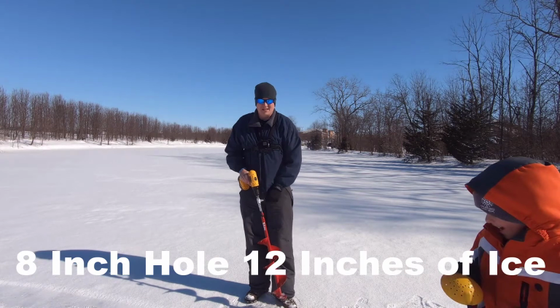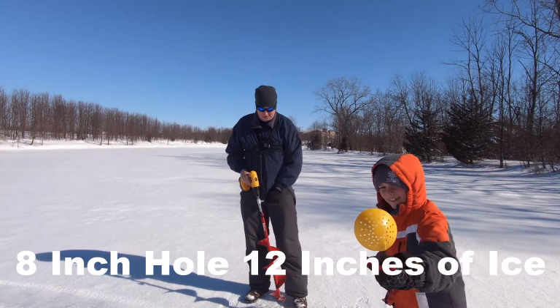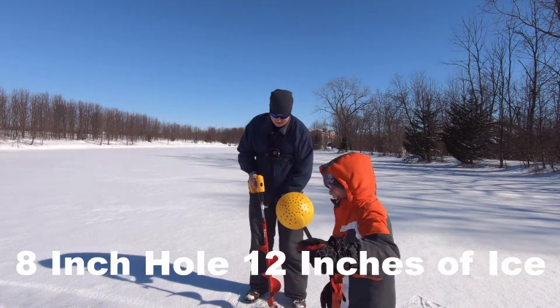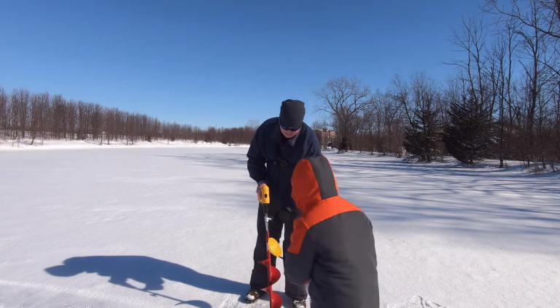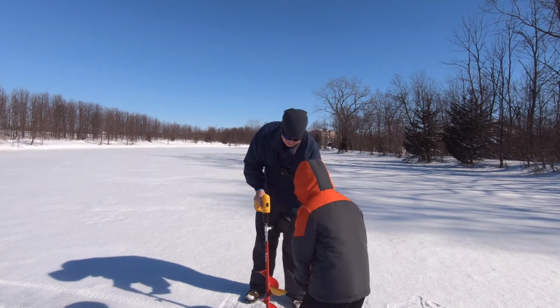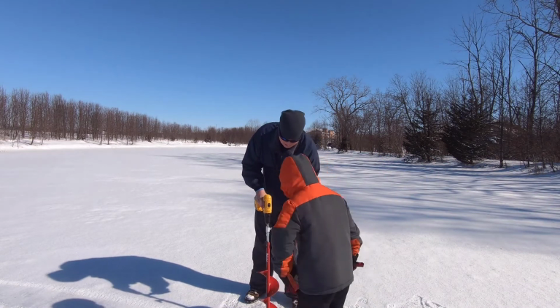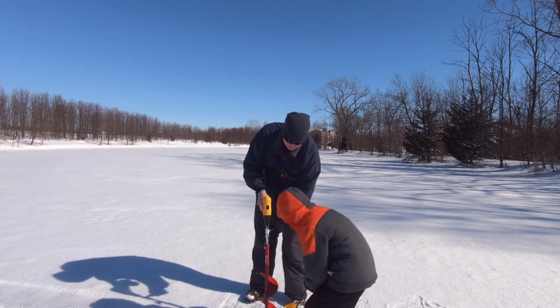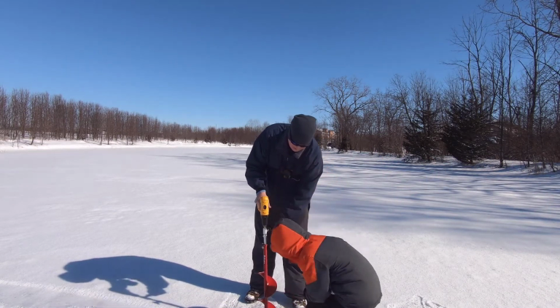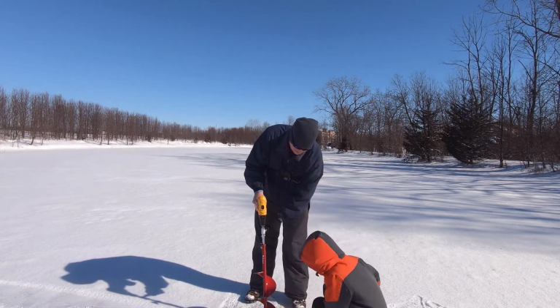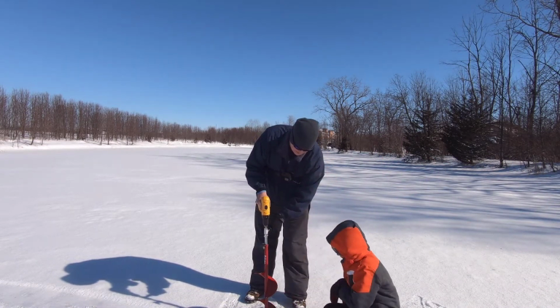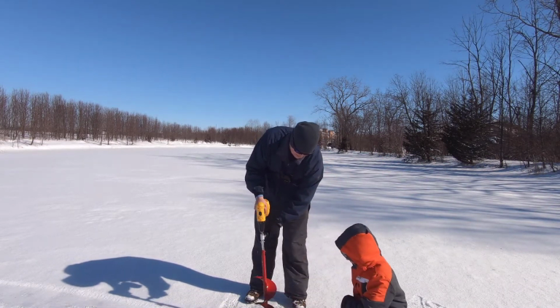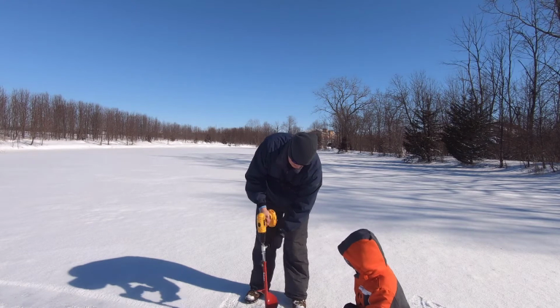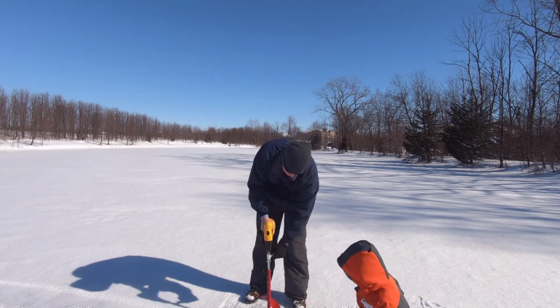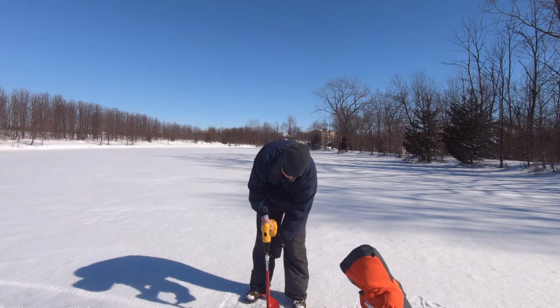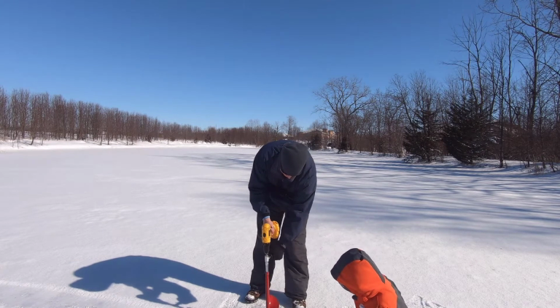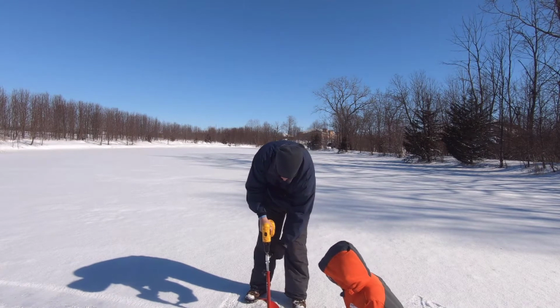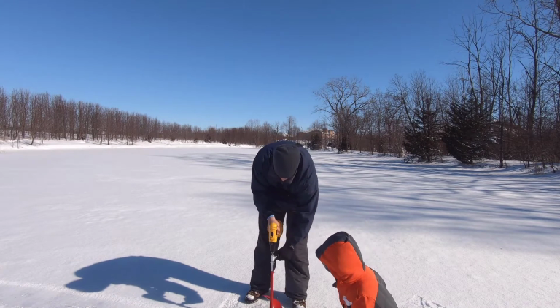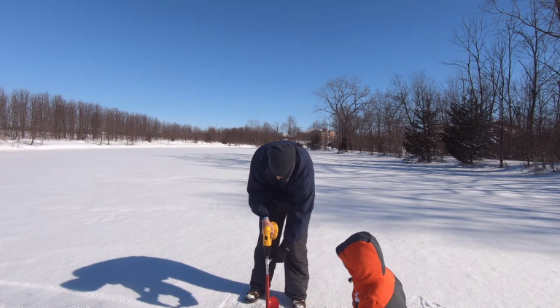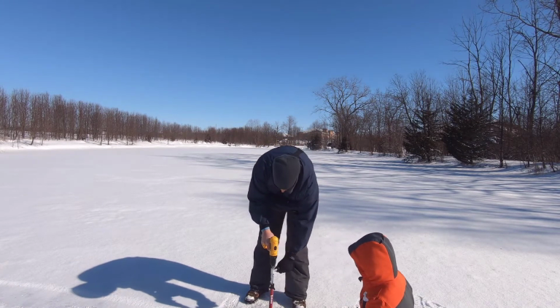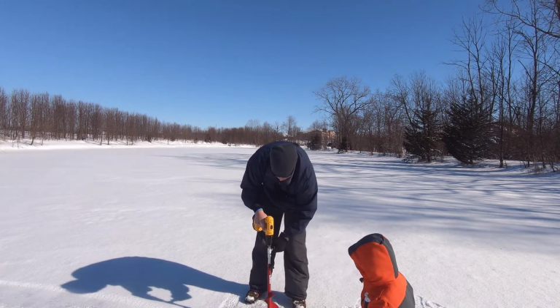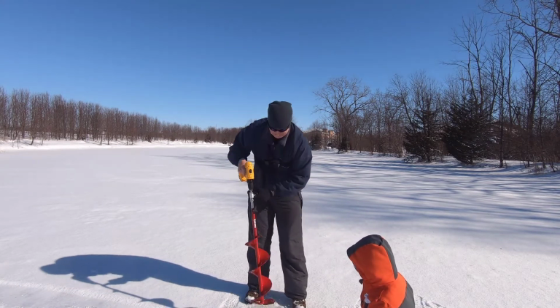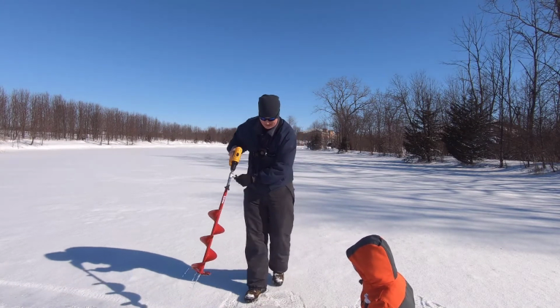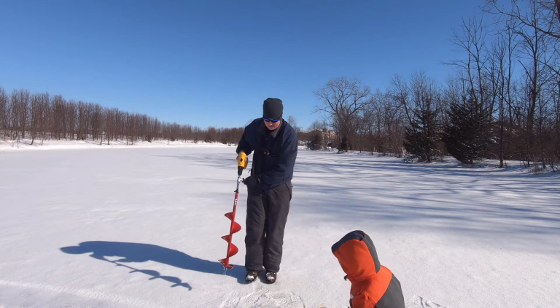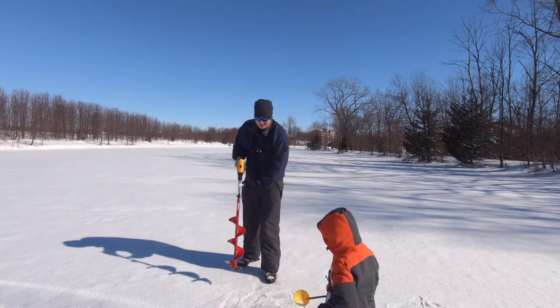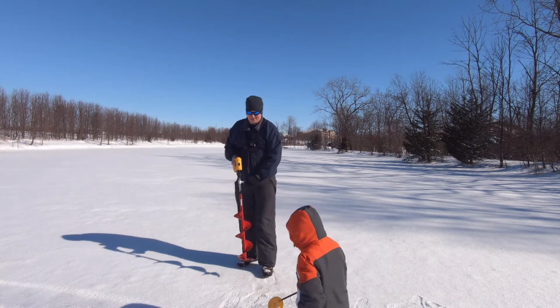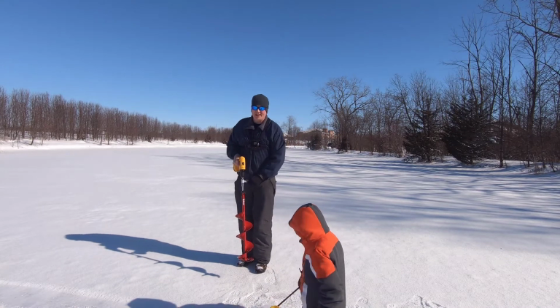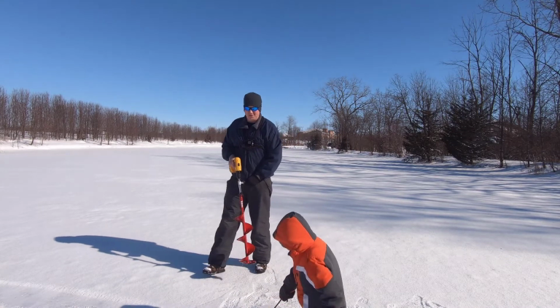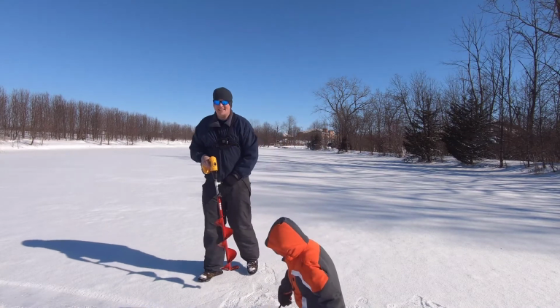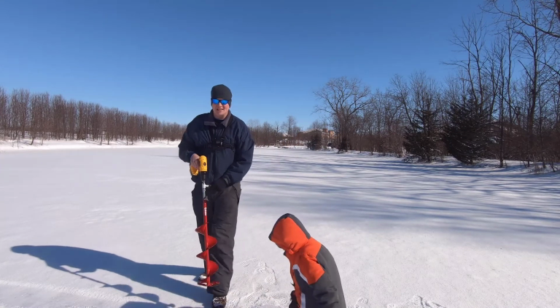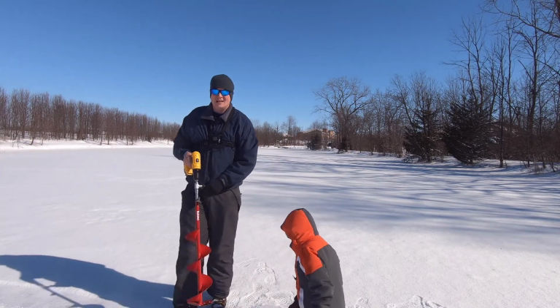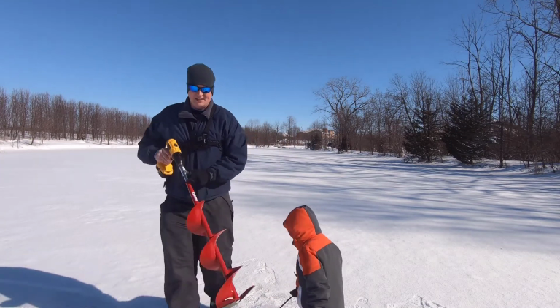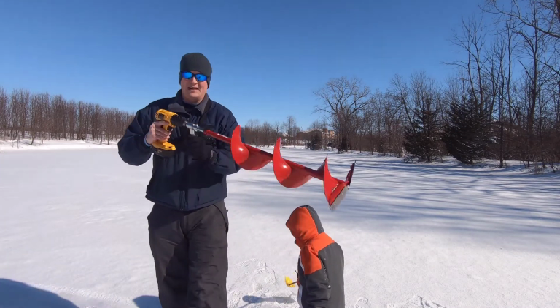And don't forget your ice — it's full of ice. We got a lot more ice to pull out here. There we go. Punch an 8-inch hole, easy, easy. Check this out again.